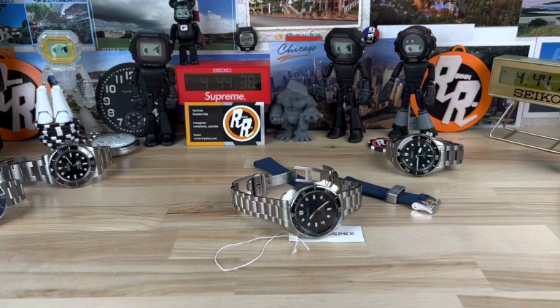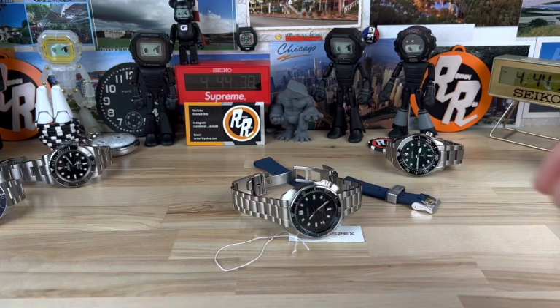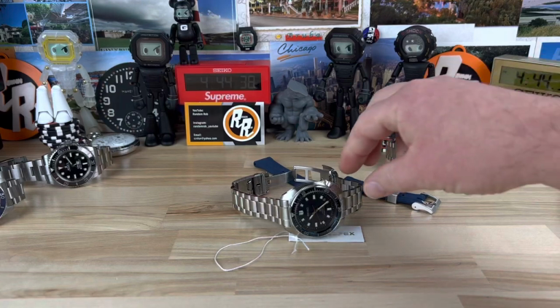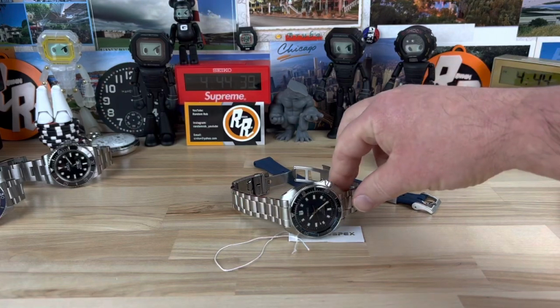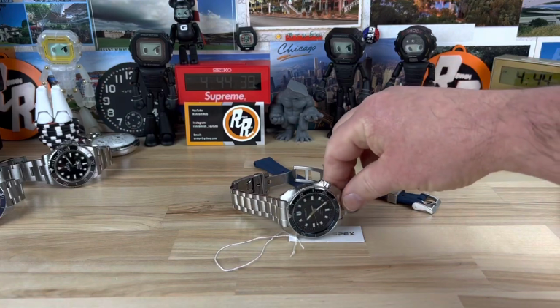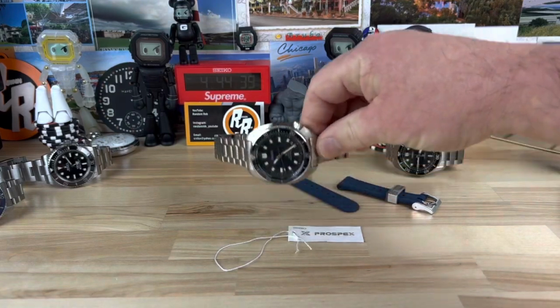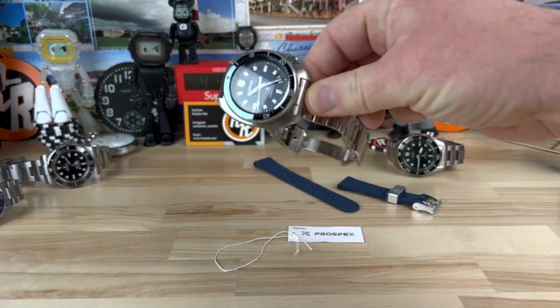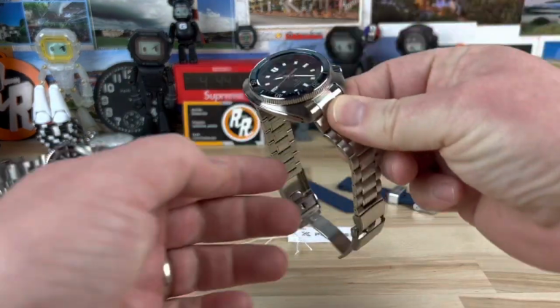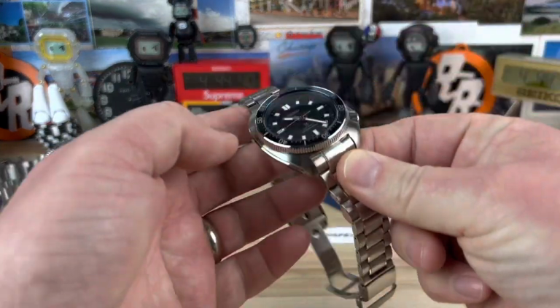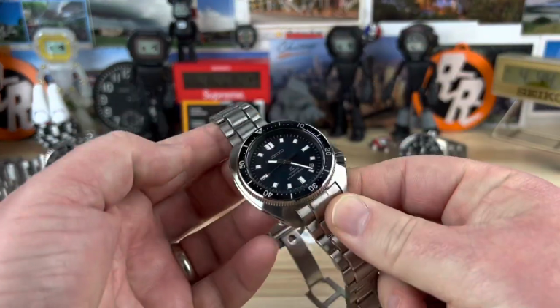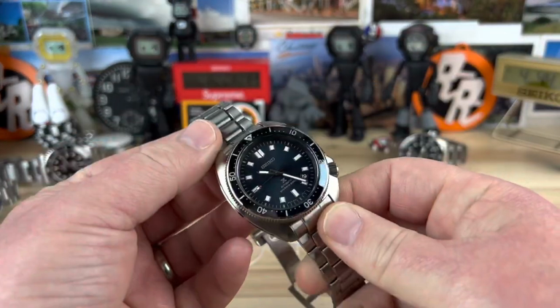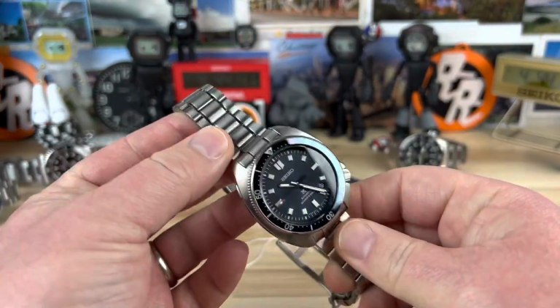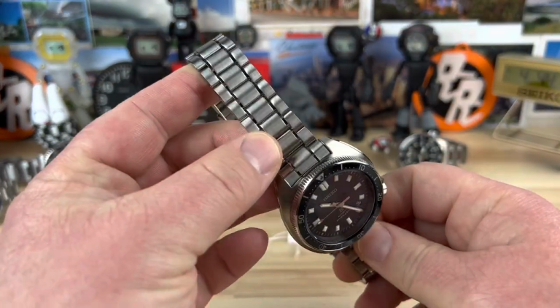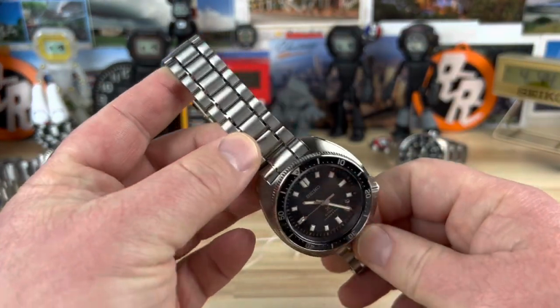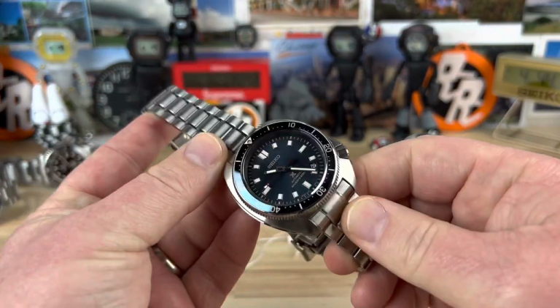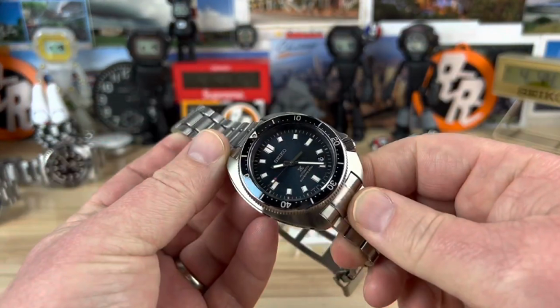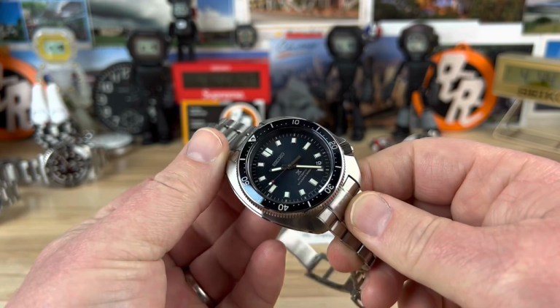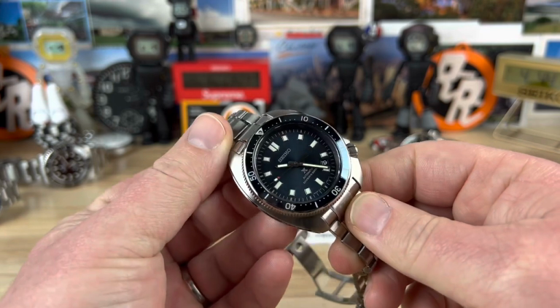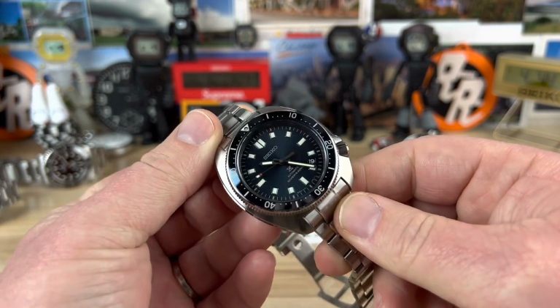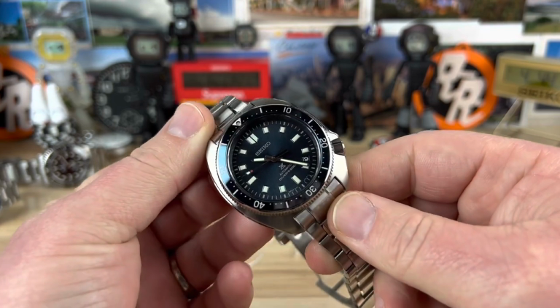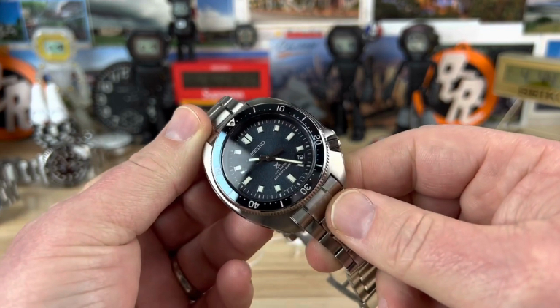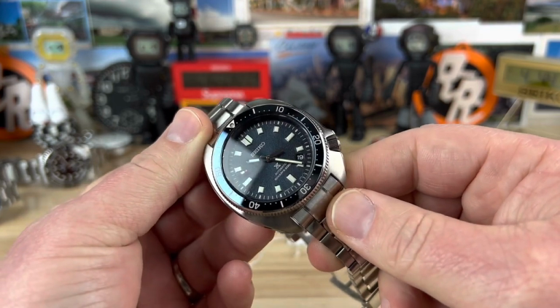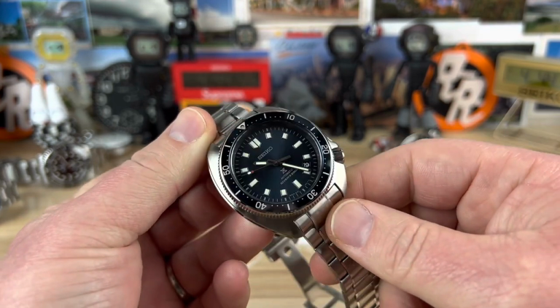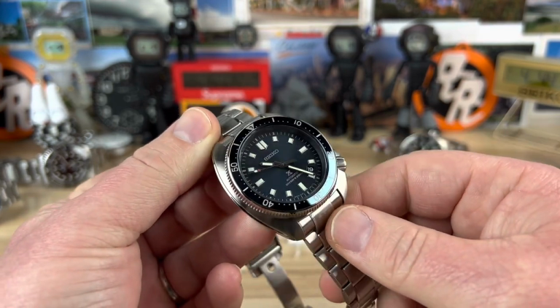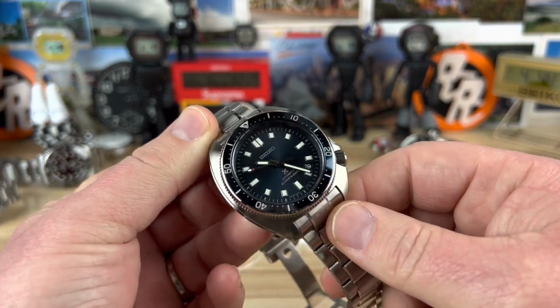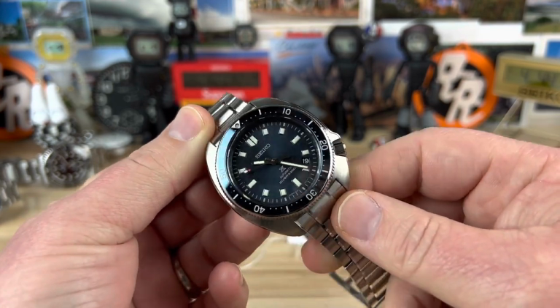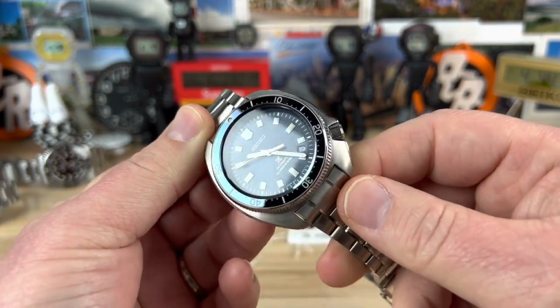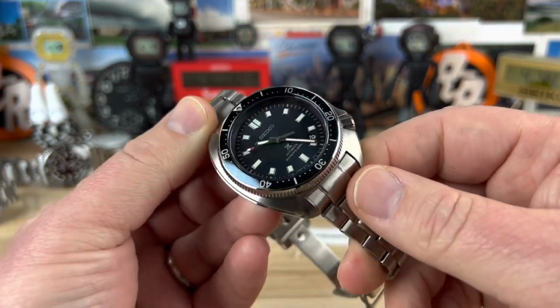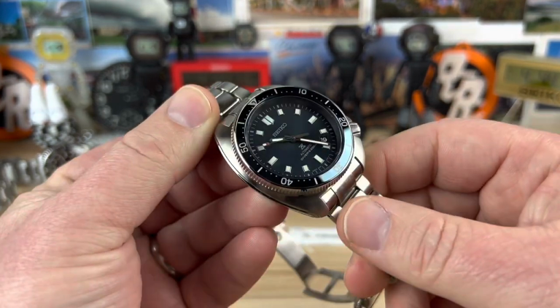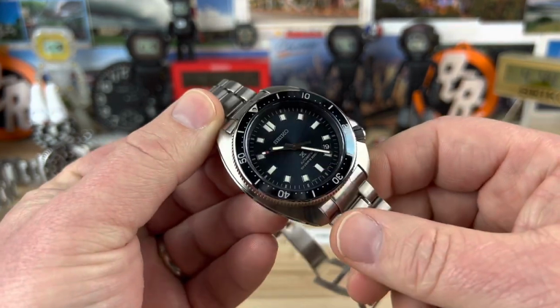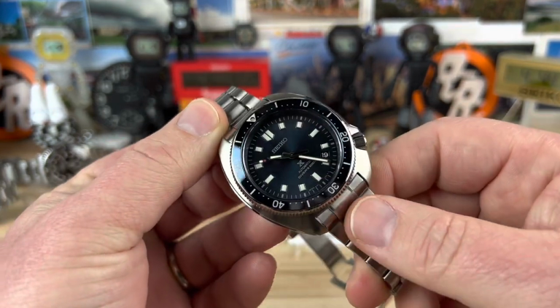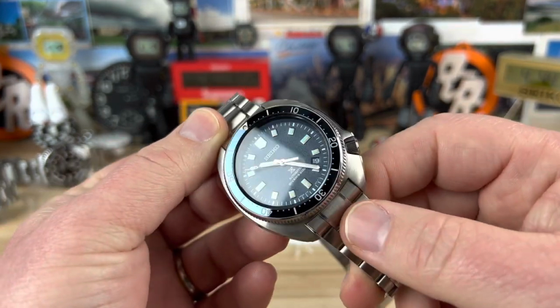All right, let's take a look at this very special Captain Willard. Thankfully, Jerry allowed me to check out this new watch that he purchased and had sent directly to me.